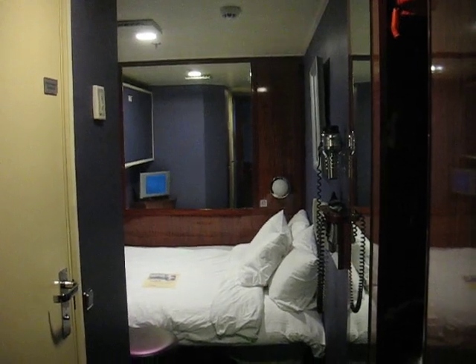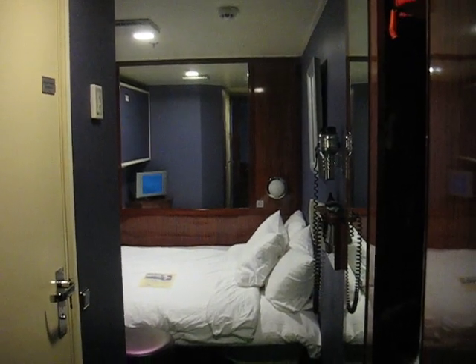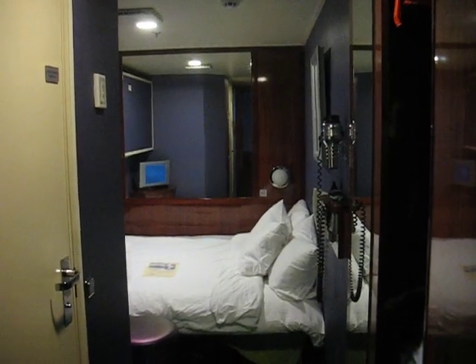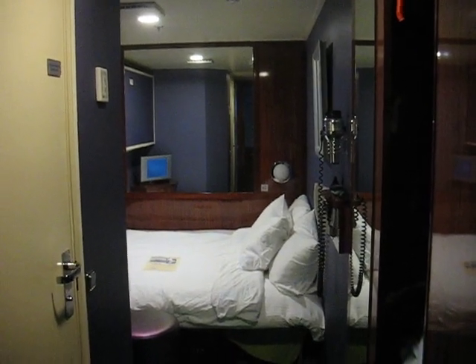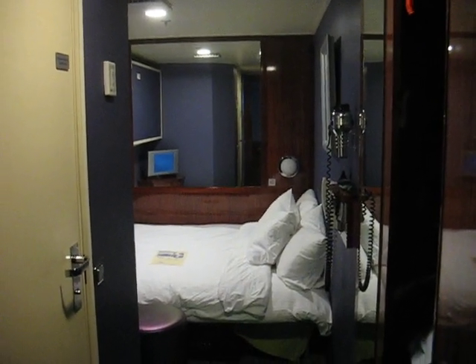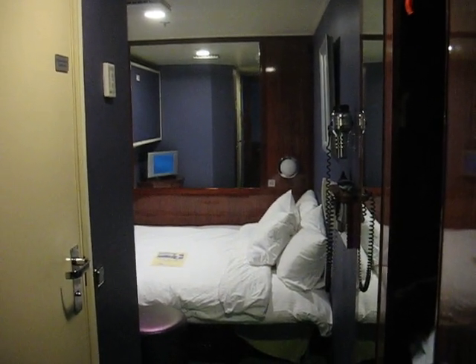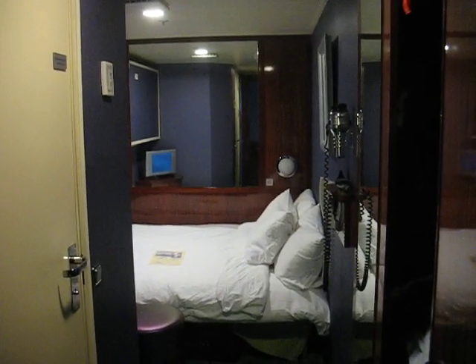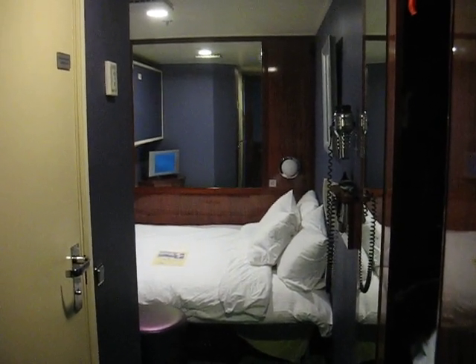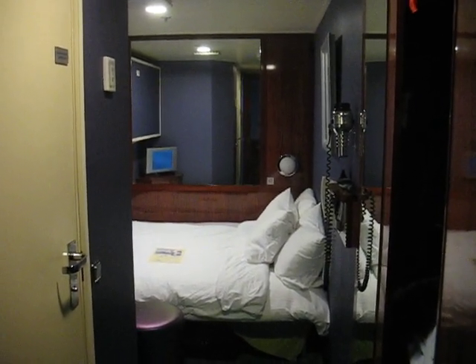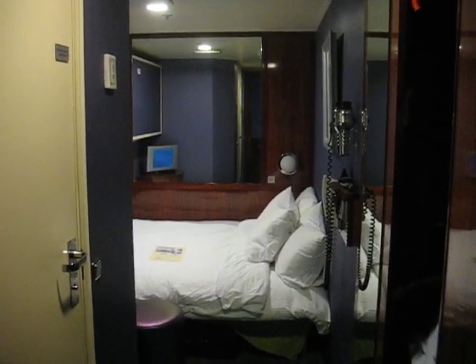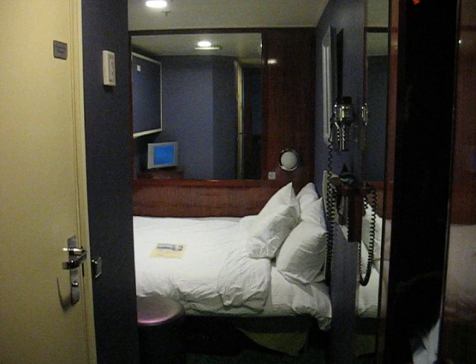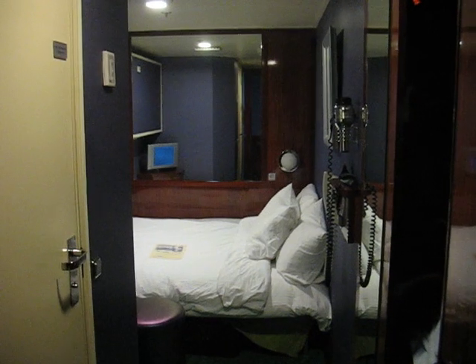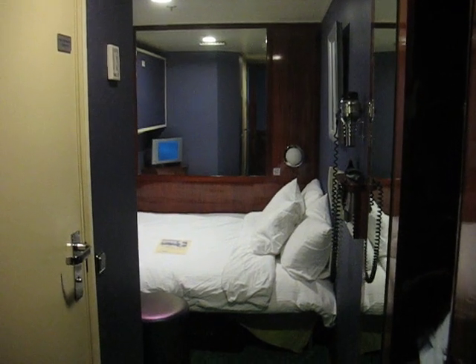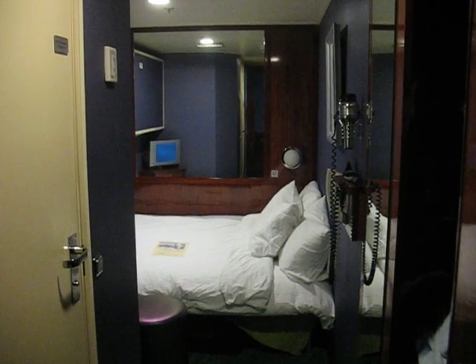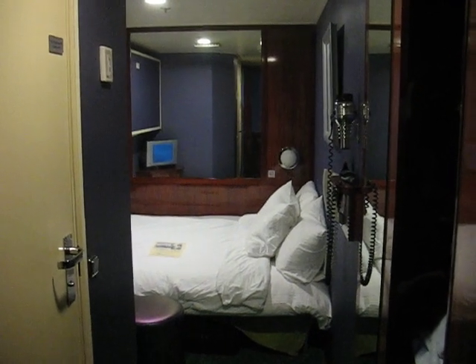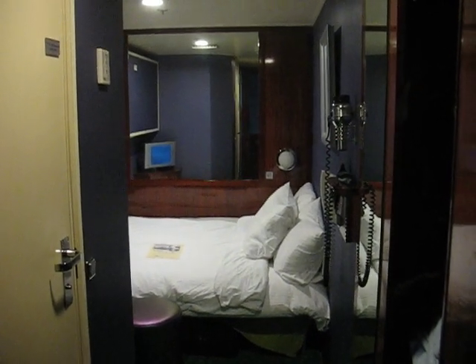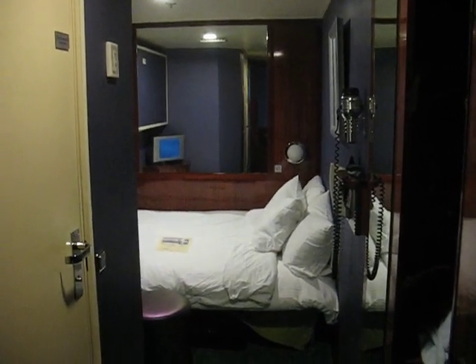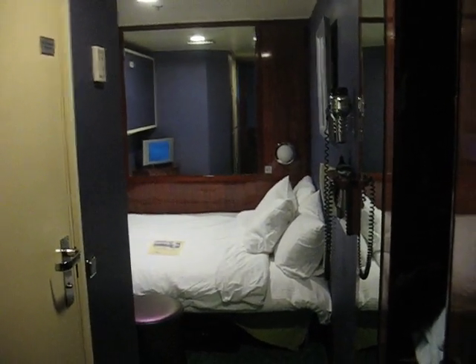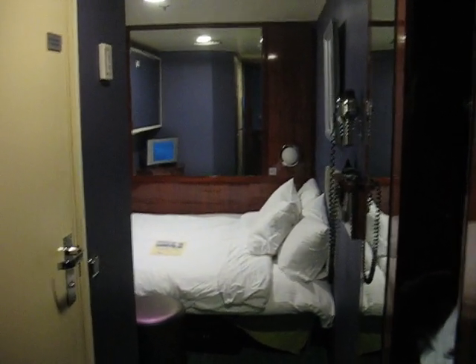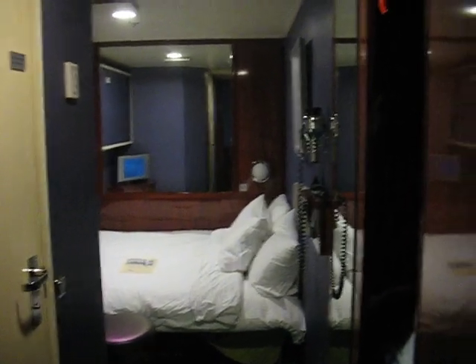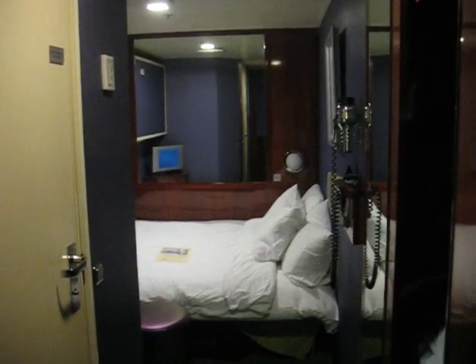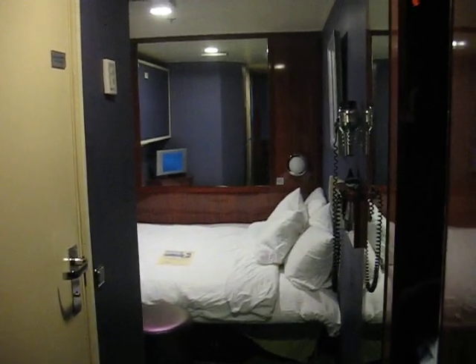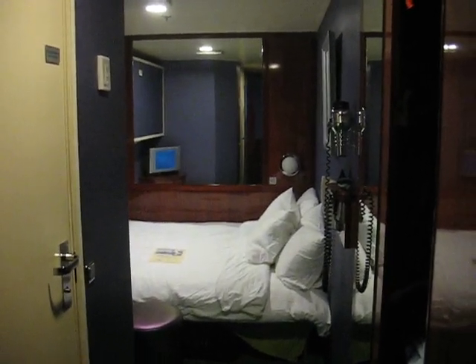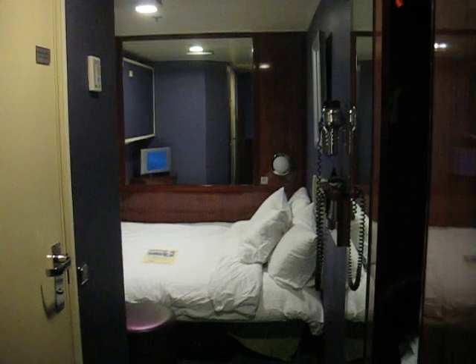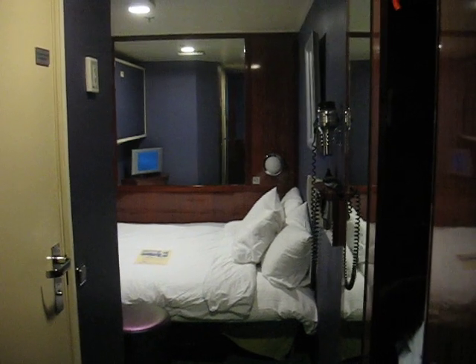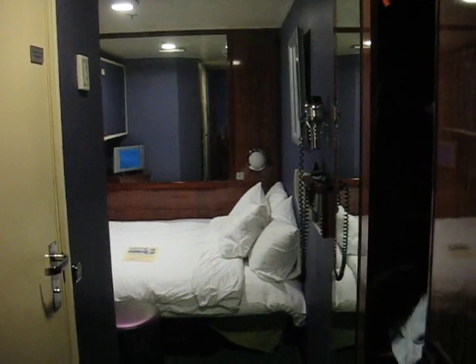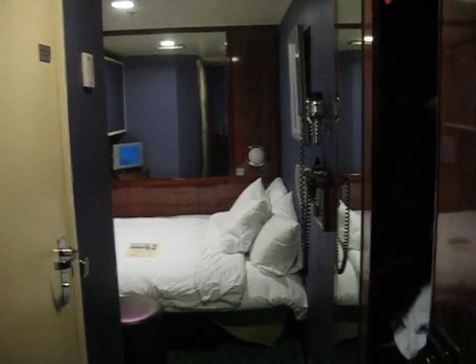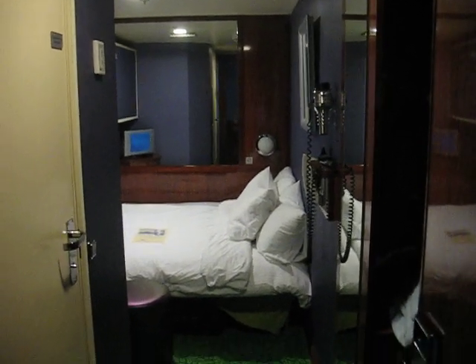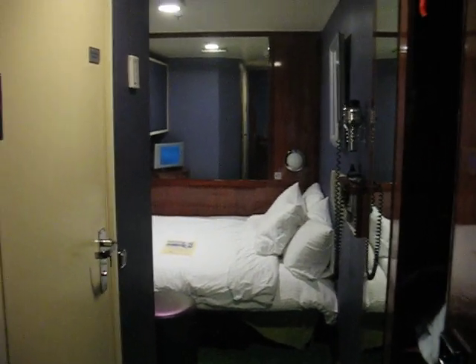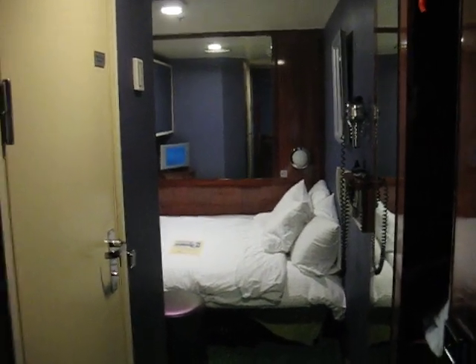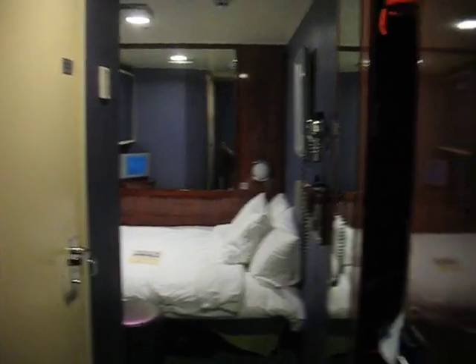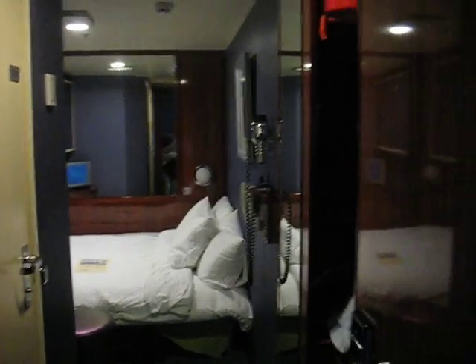This is the second bedroom of our family villa on the Norwegian Jade. It's quite cozy and makes life for the three of us a little bit easier.